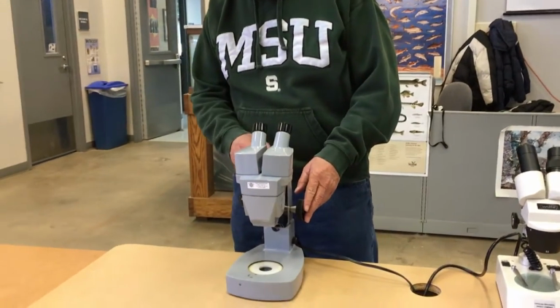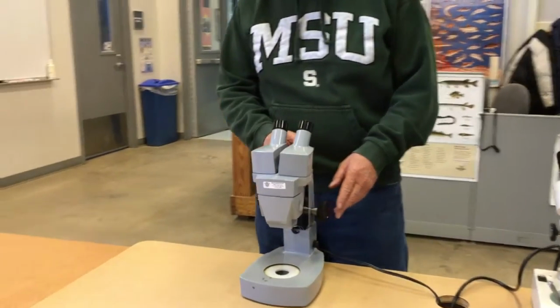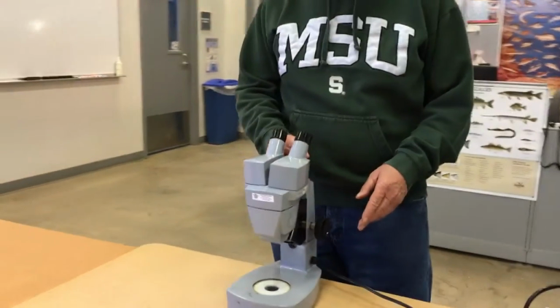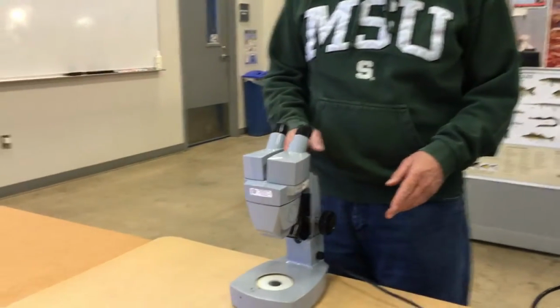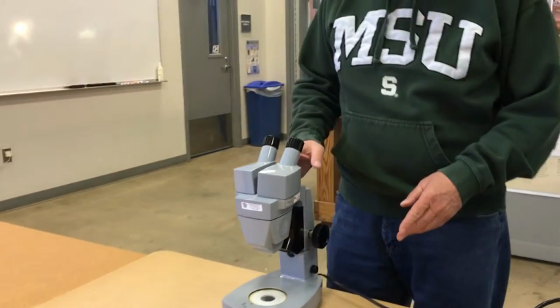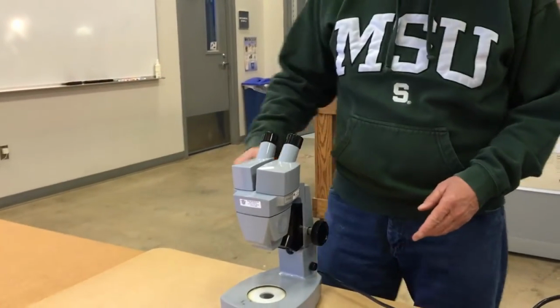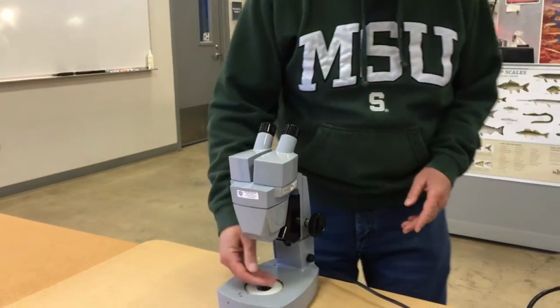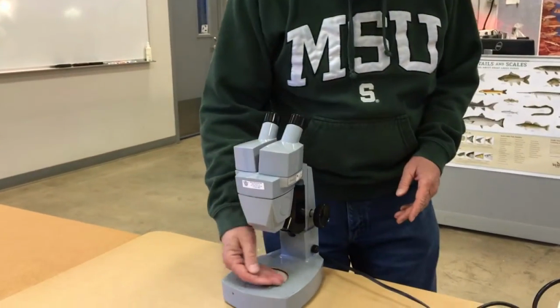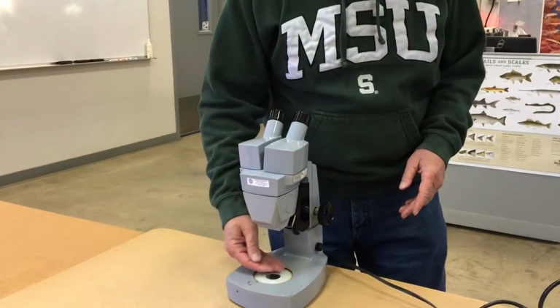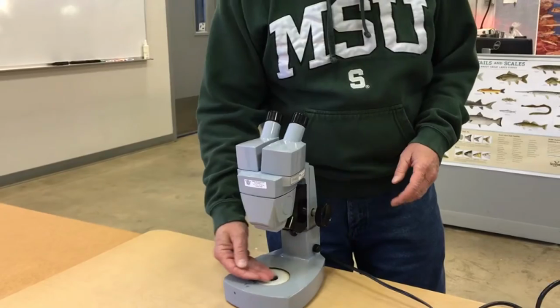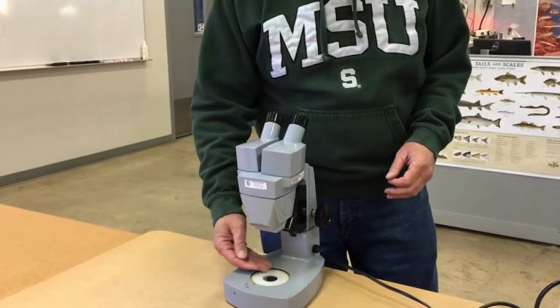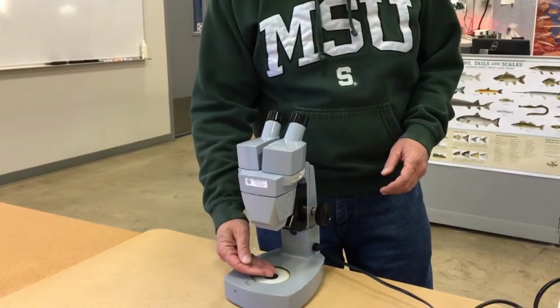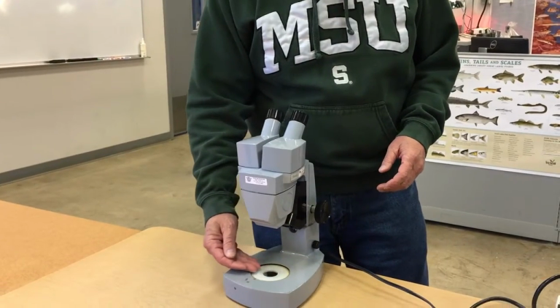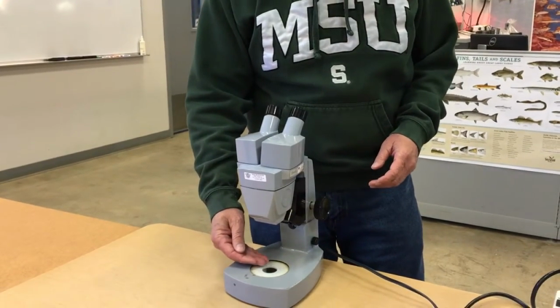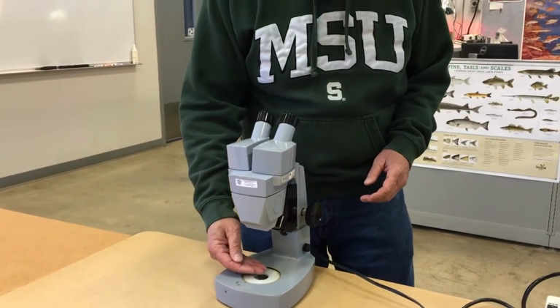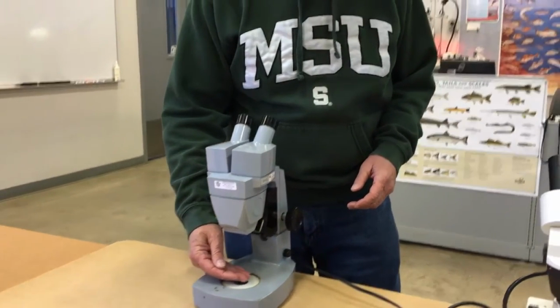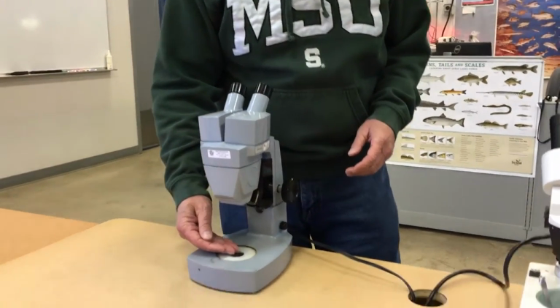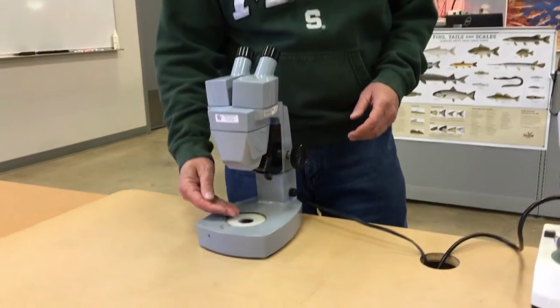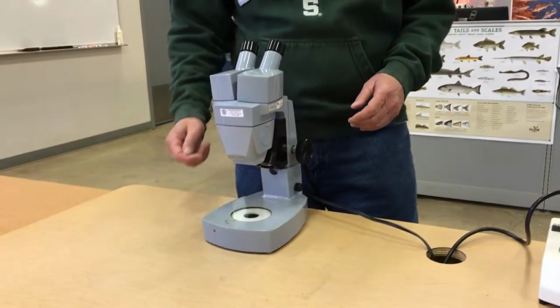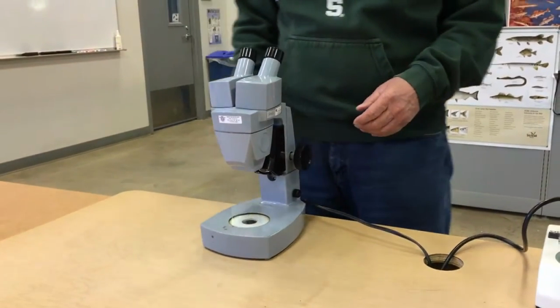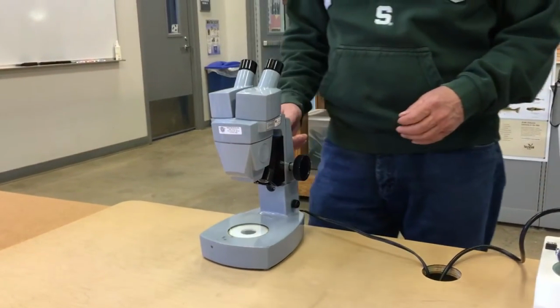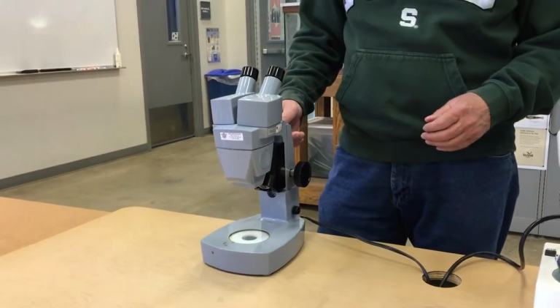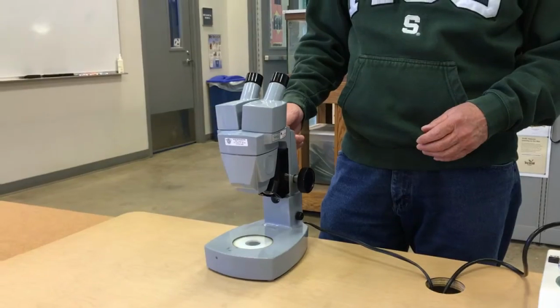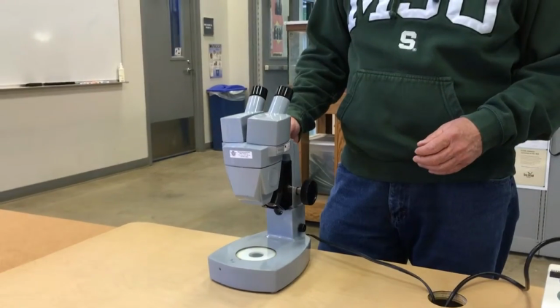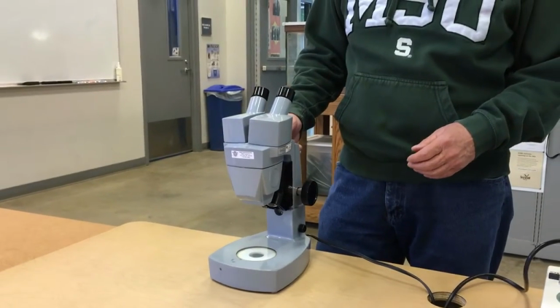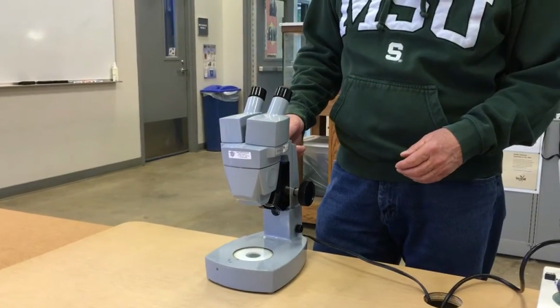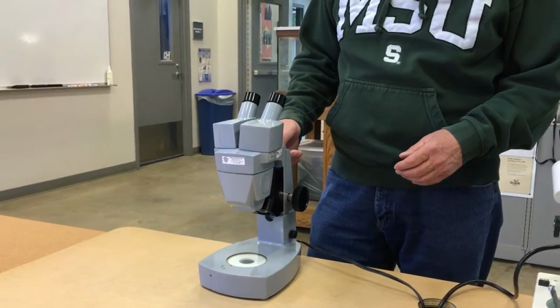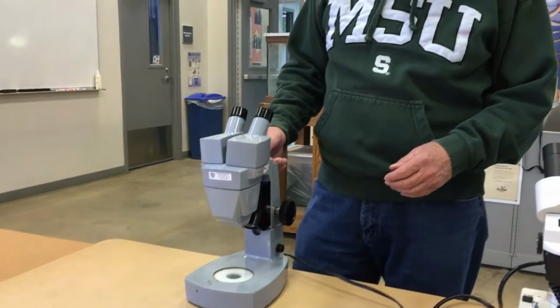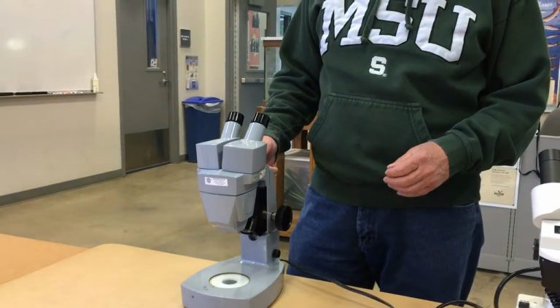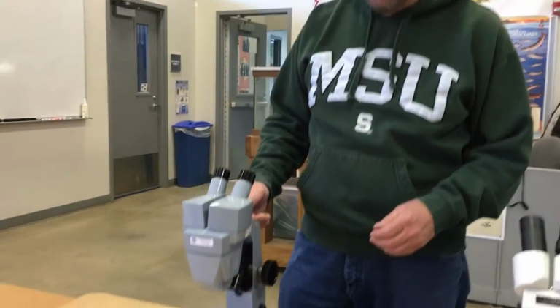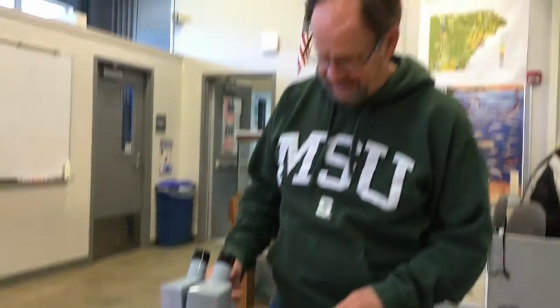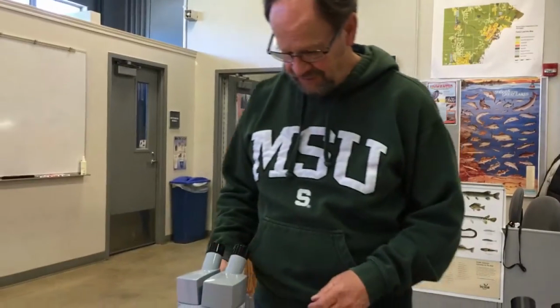This is a really great standby. This is the stage — this is where we'll put our little container with water, and we're going to be mainly looking at zooplankton before we put them on the compound scopes.